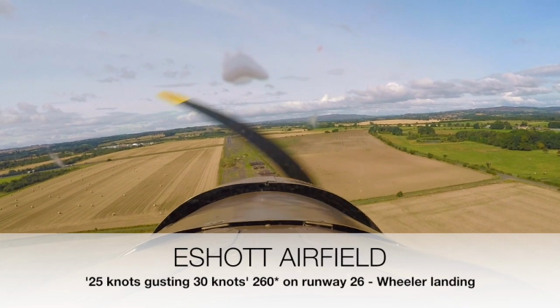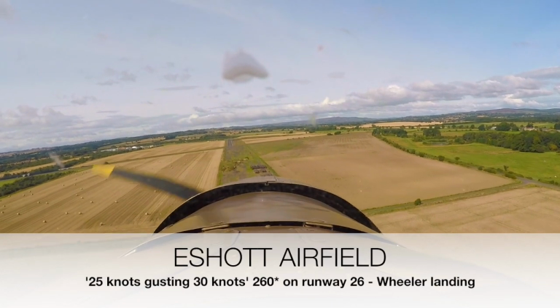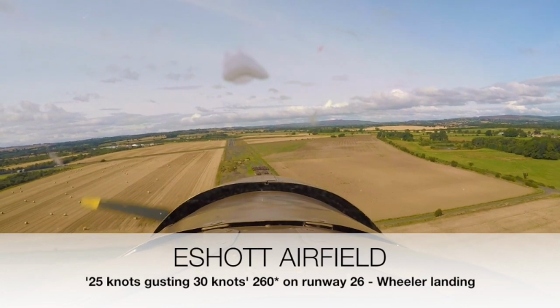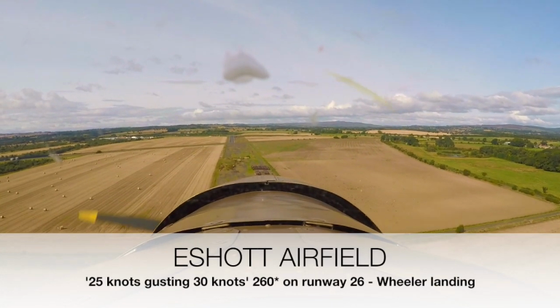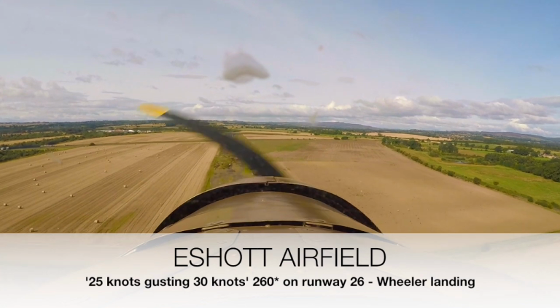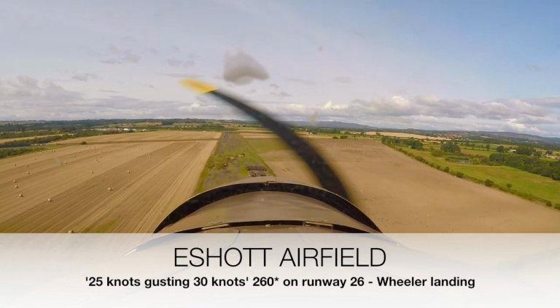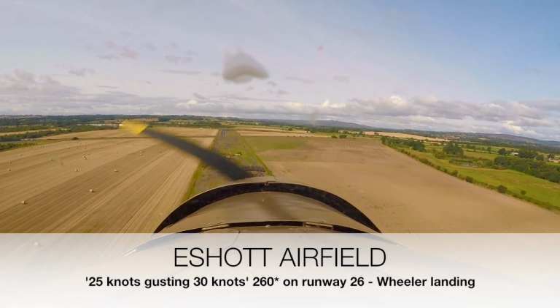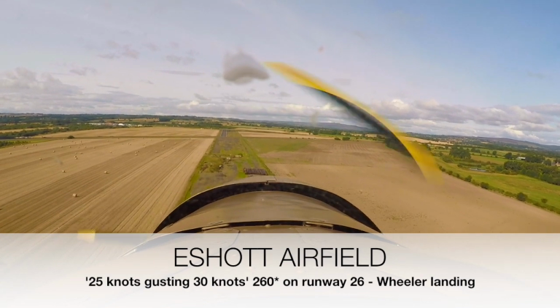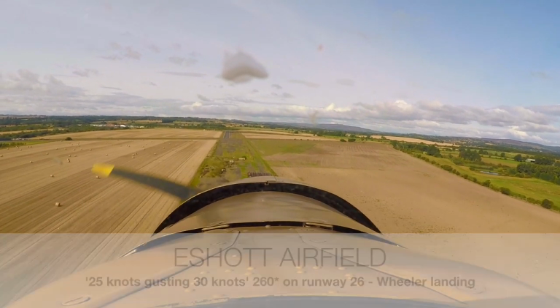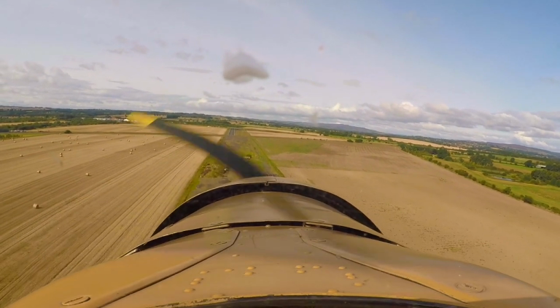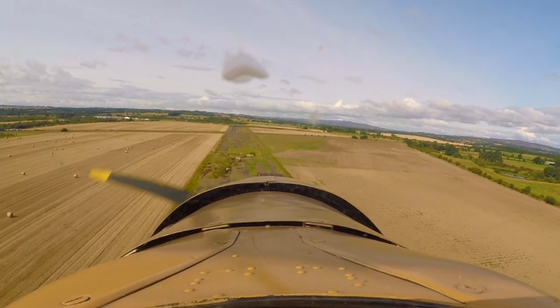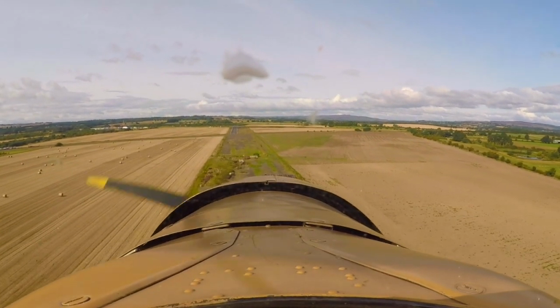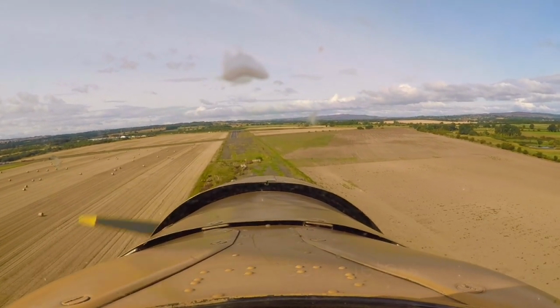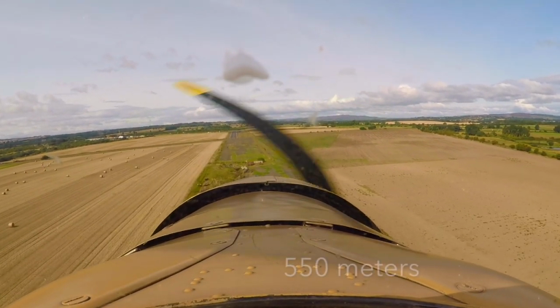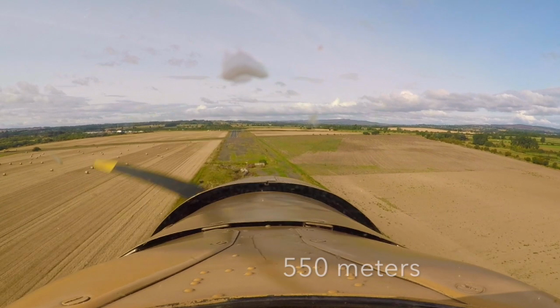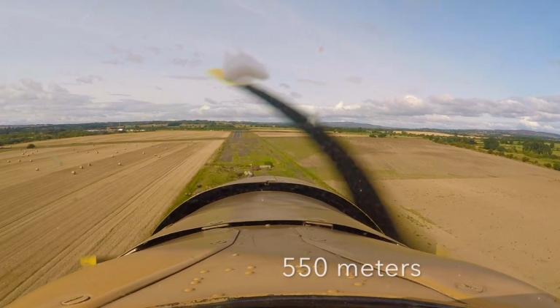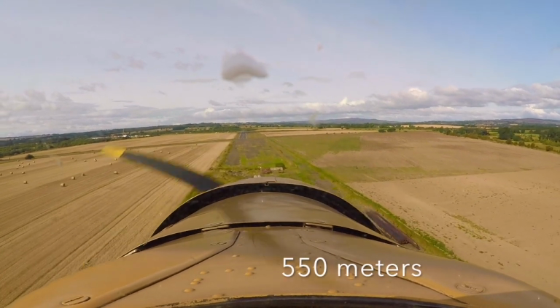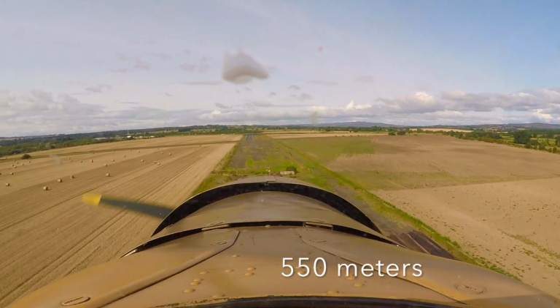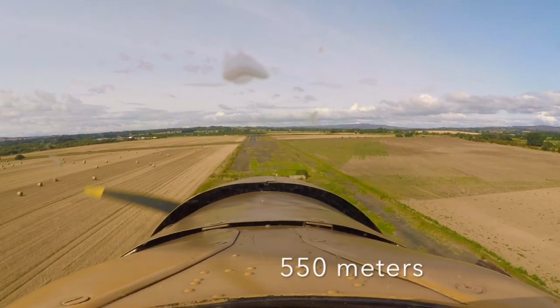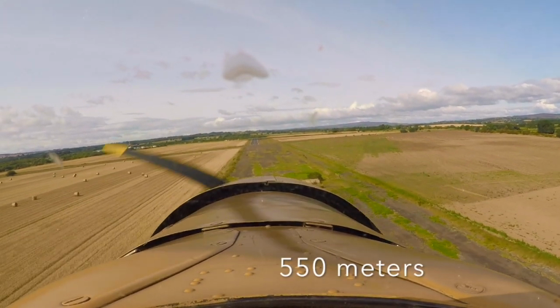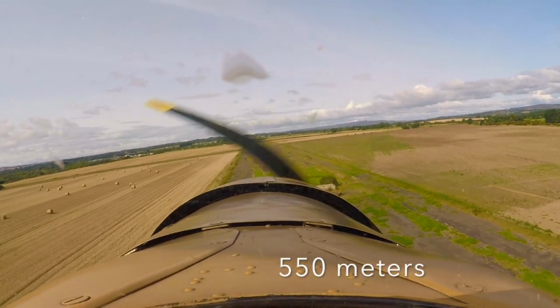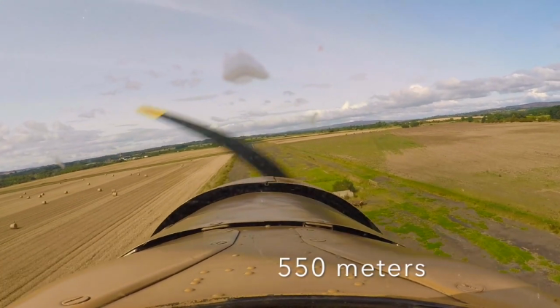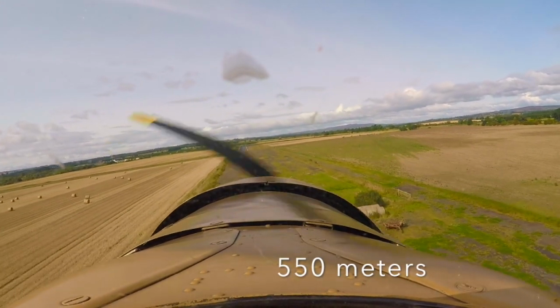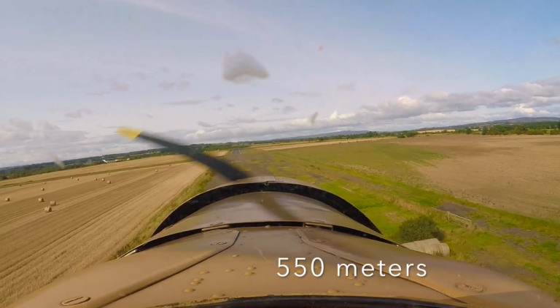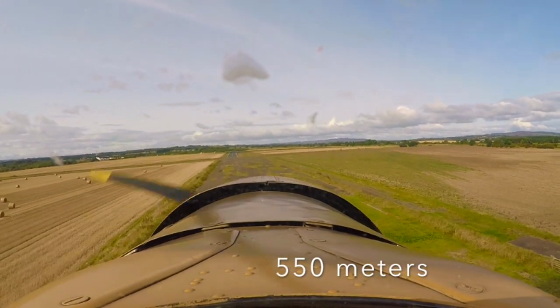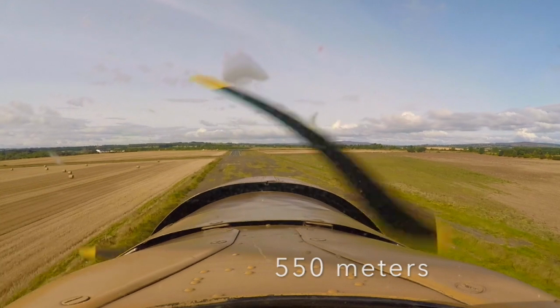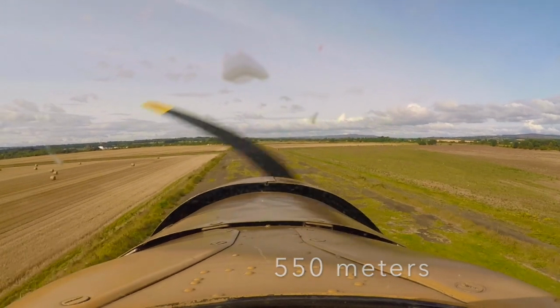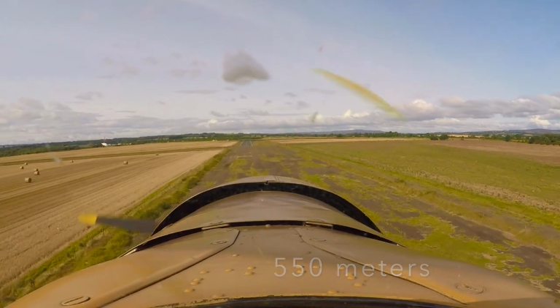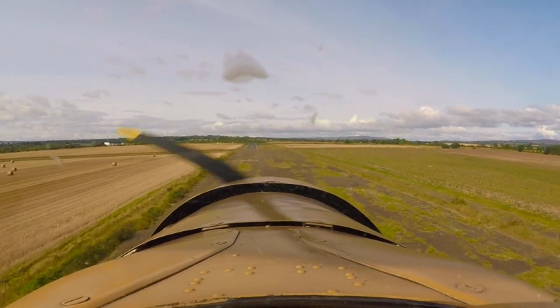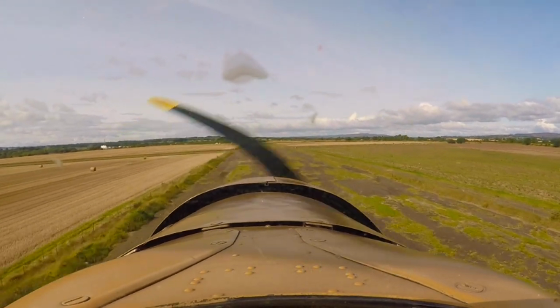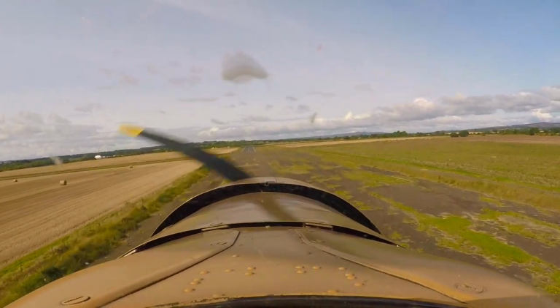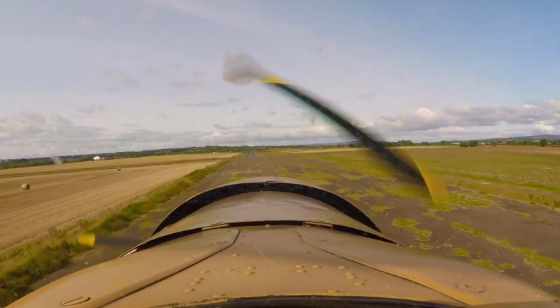The runway's a bit scabby at the beginning, so there's an old shitty runway in front. You've got a nice bit in front of that. So we're planning for this bit here.